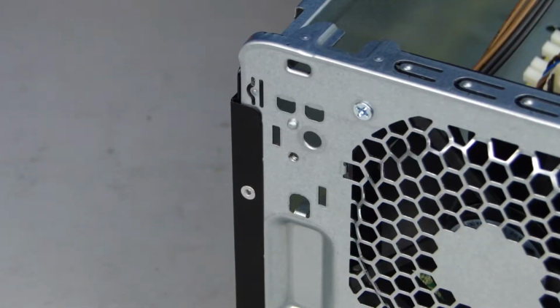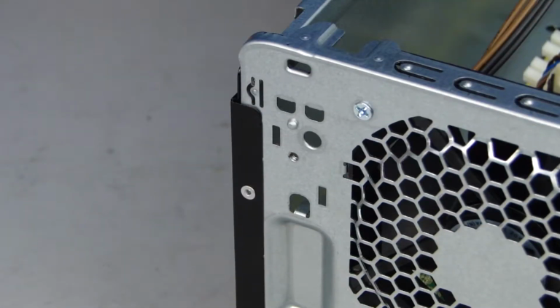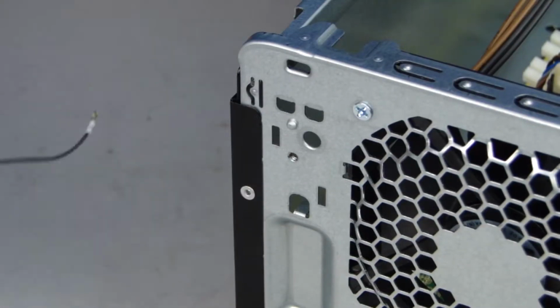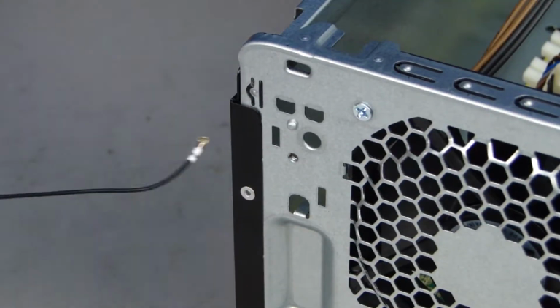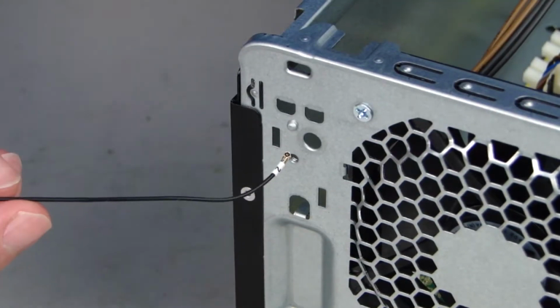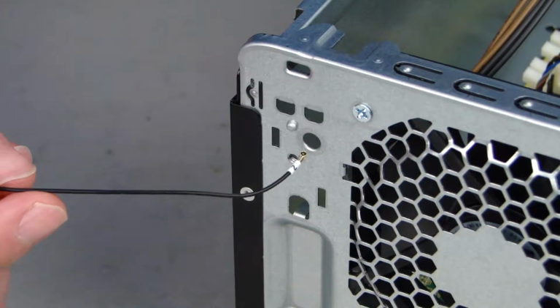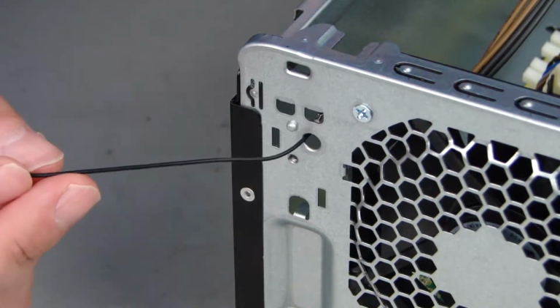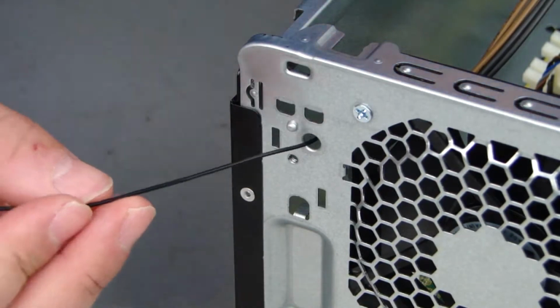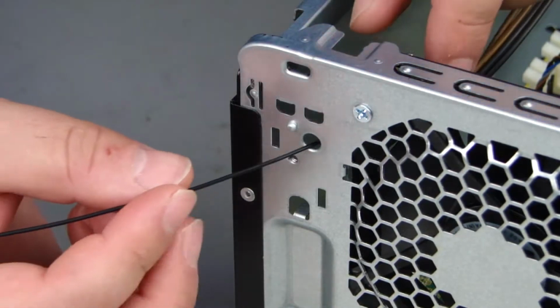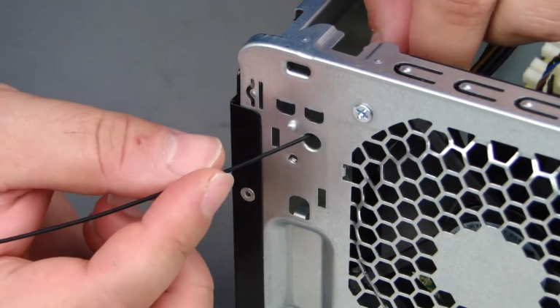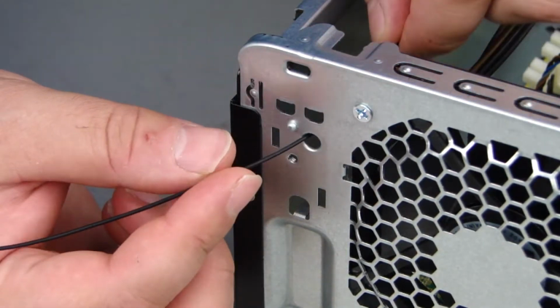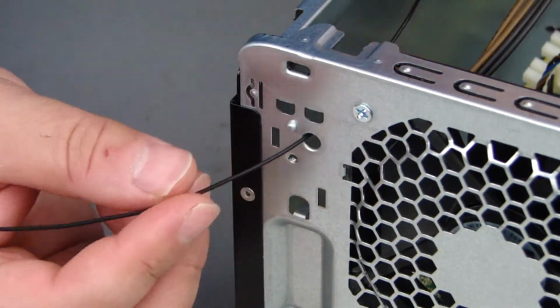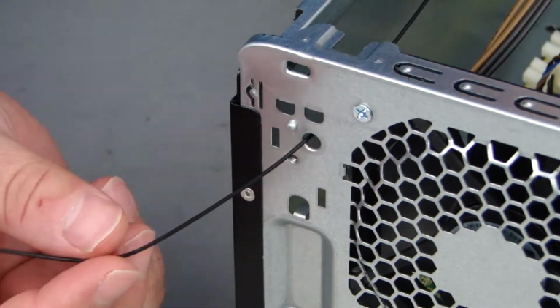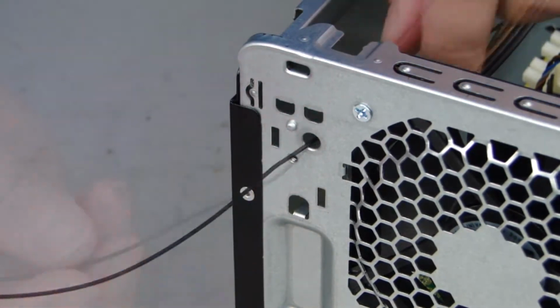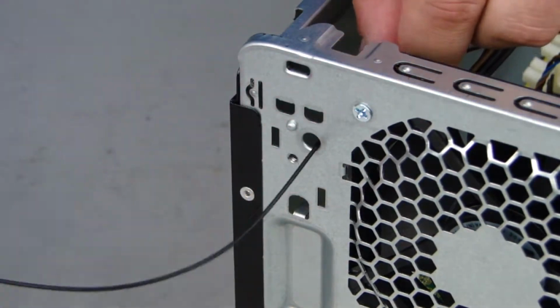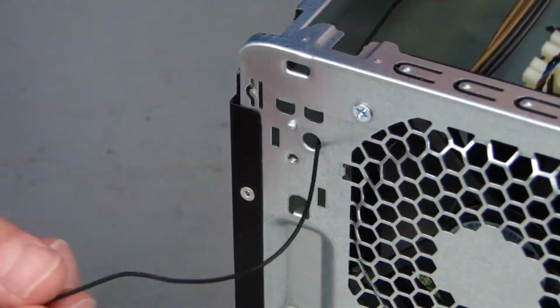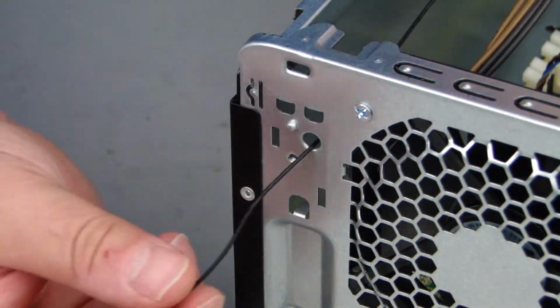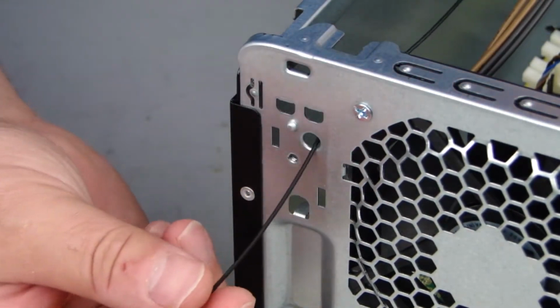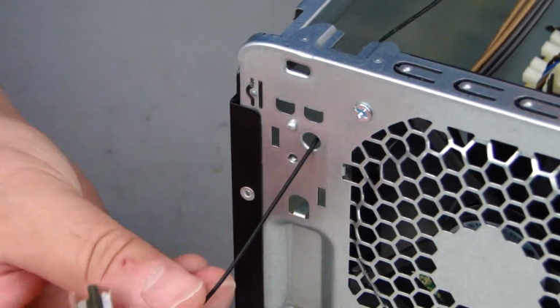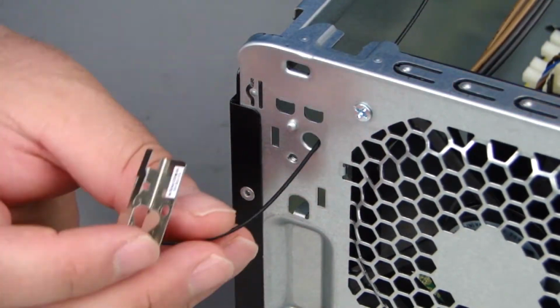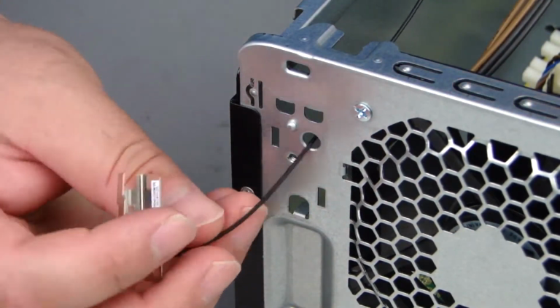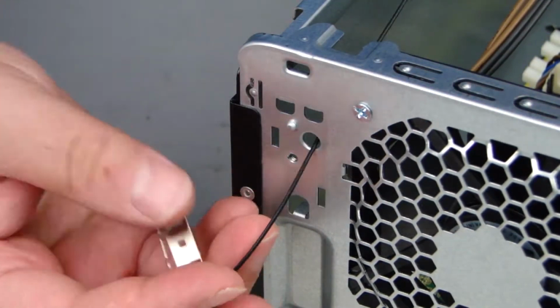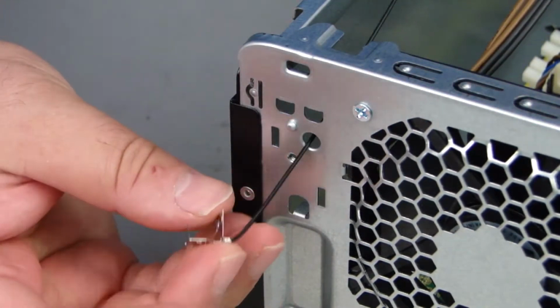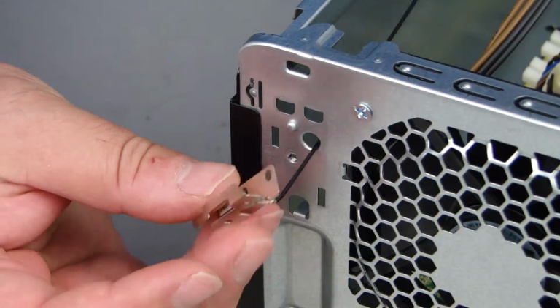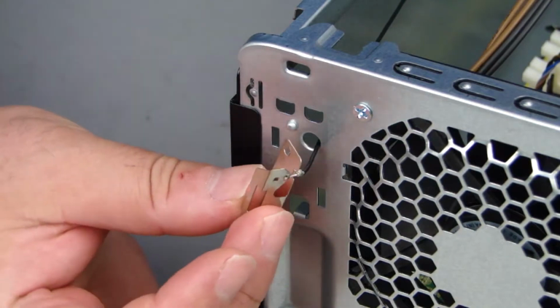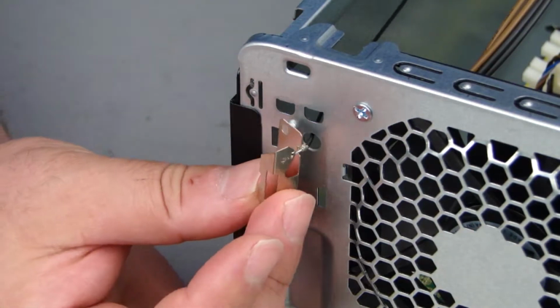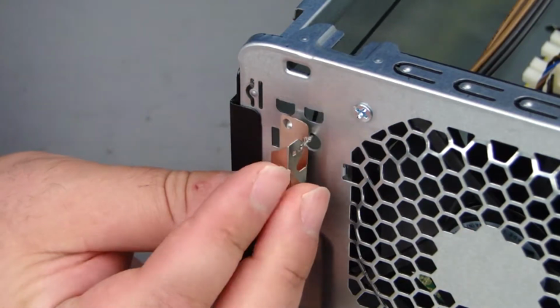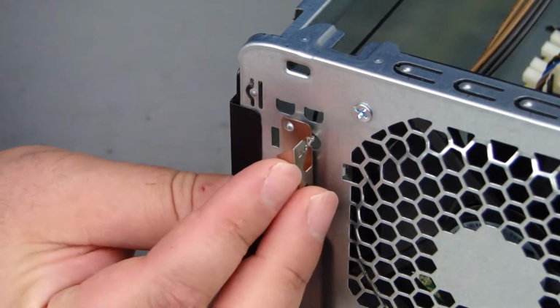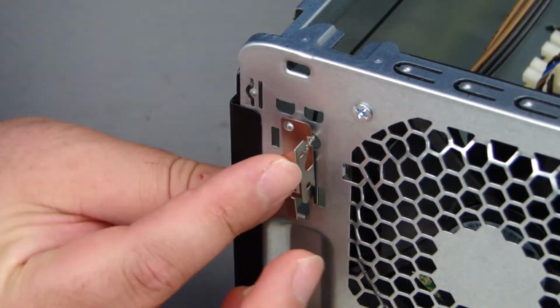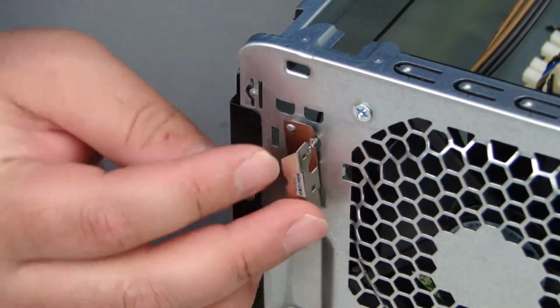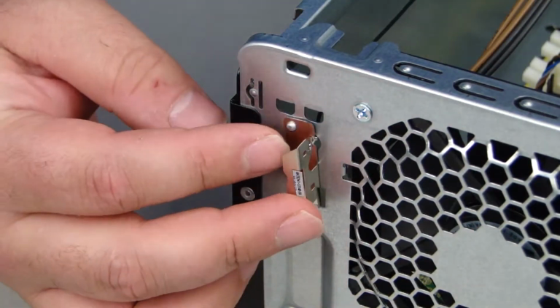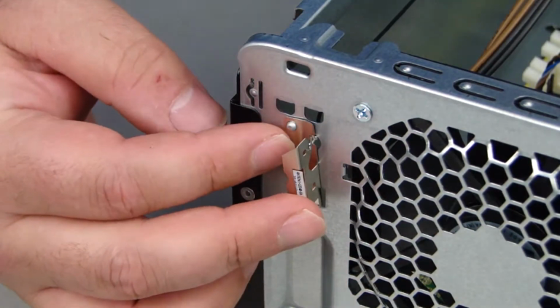Replace the rear antenna cable through the hole in the chassis. Replace the rear antenna onto the chassis, ensuring the guide pin is aligned with the cutout in the antenna.